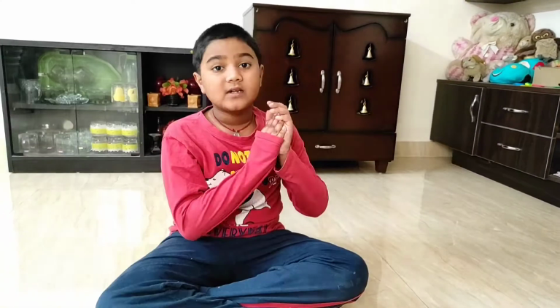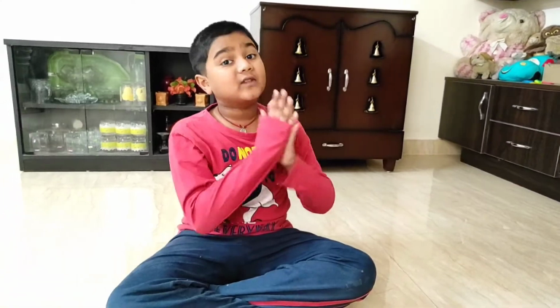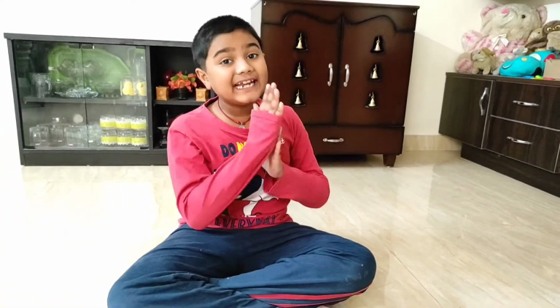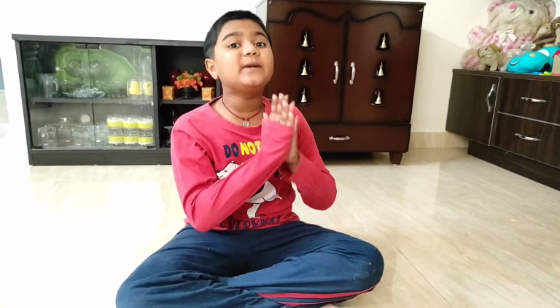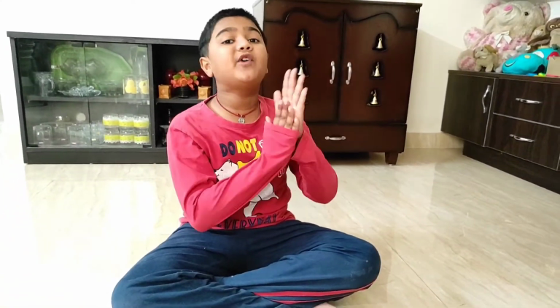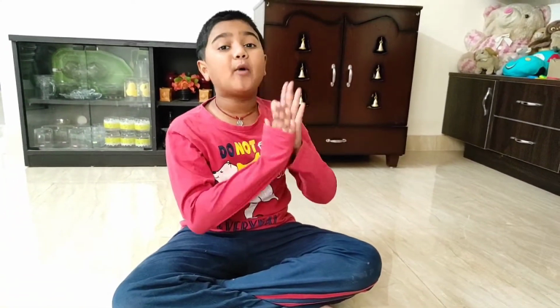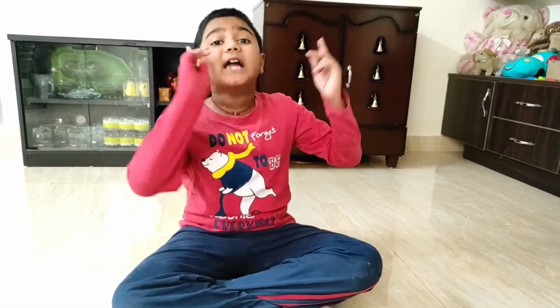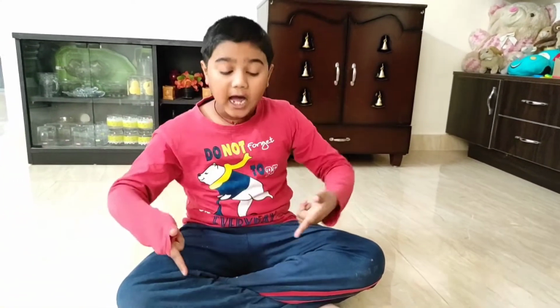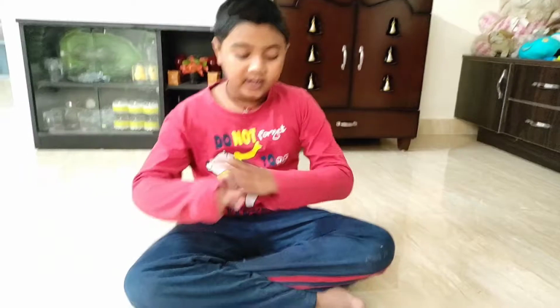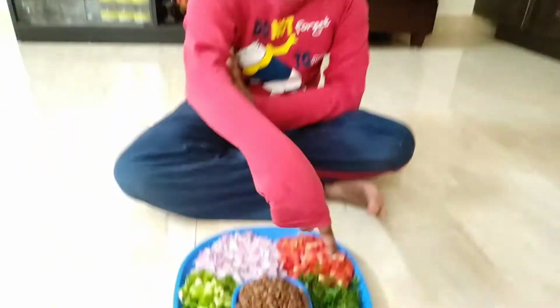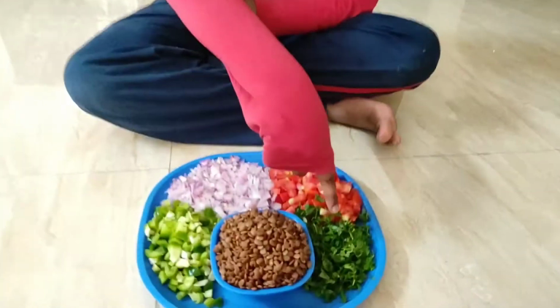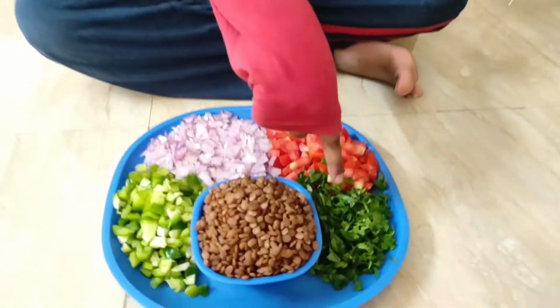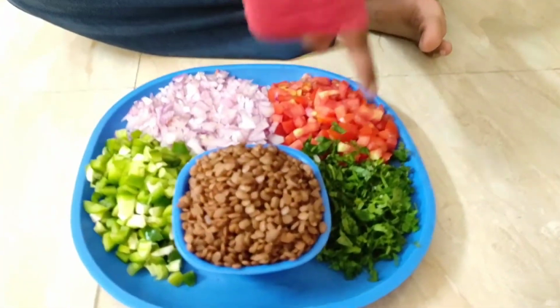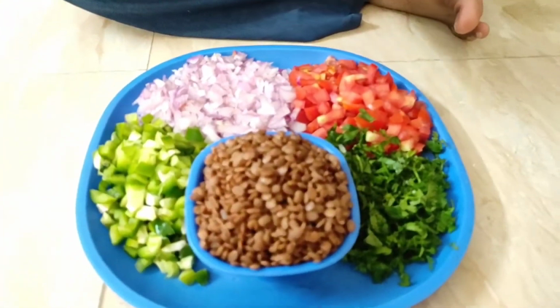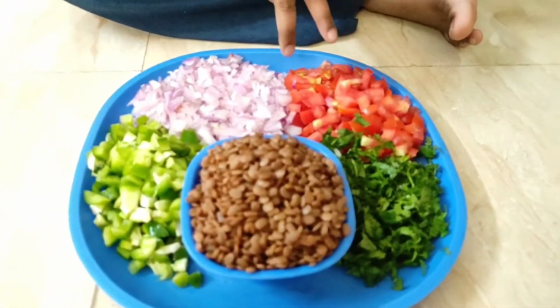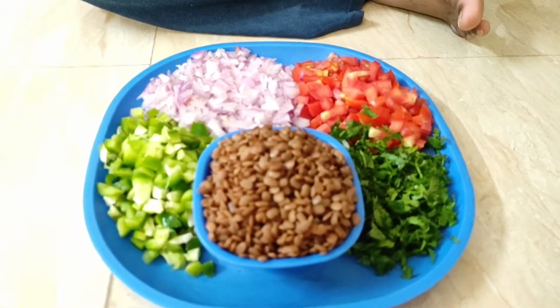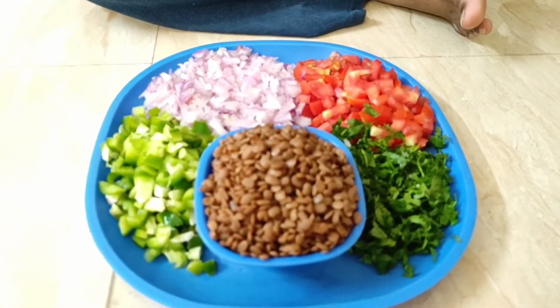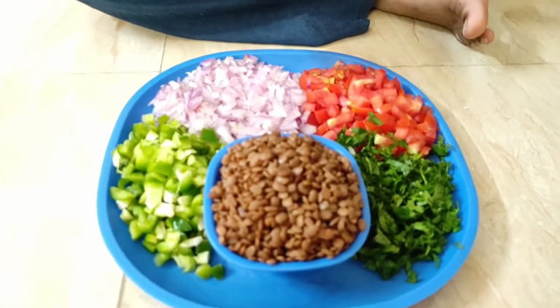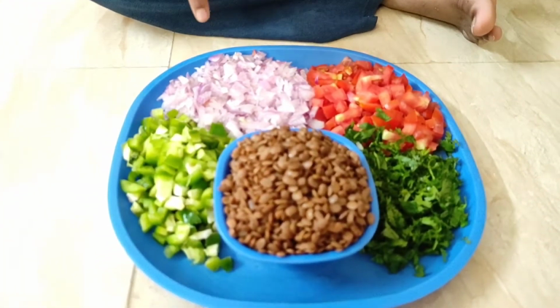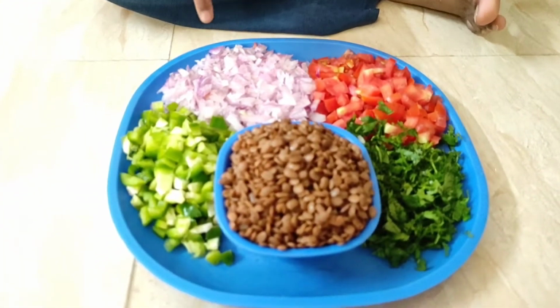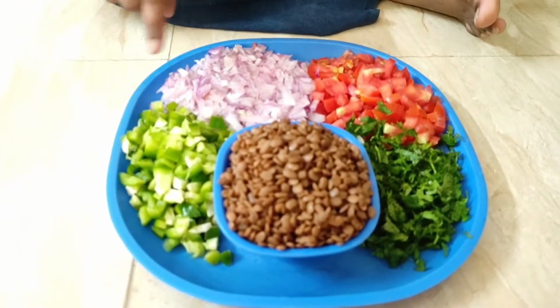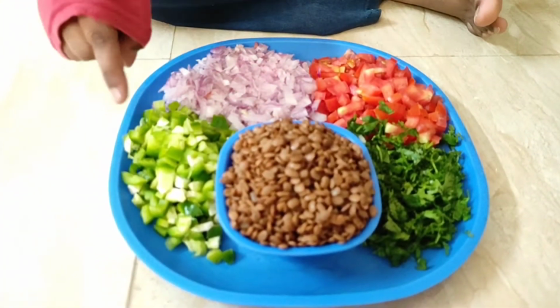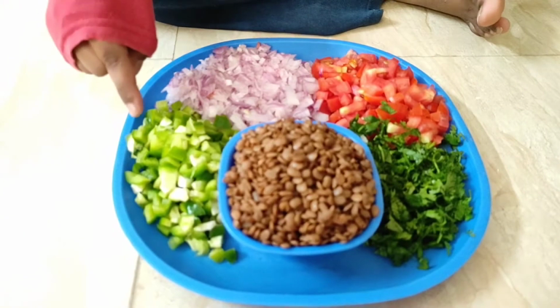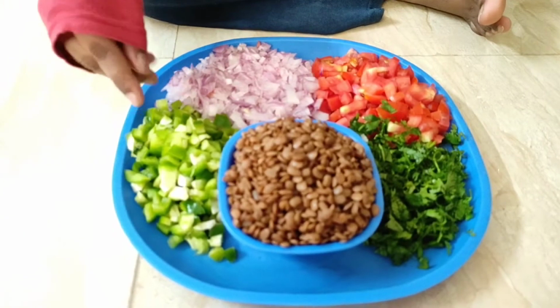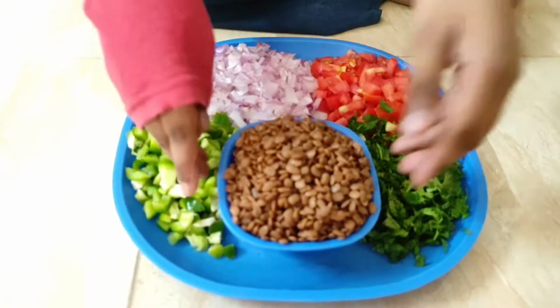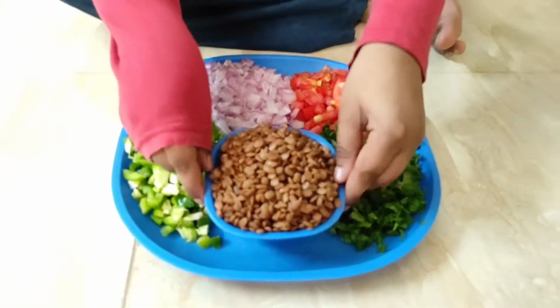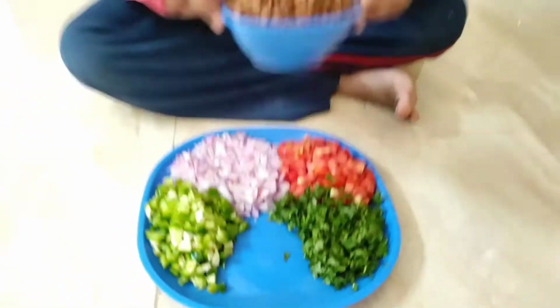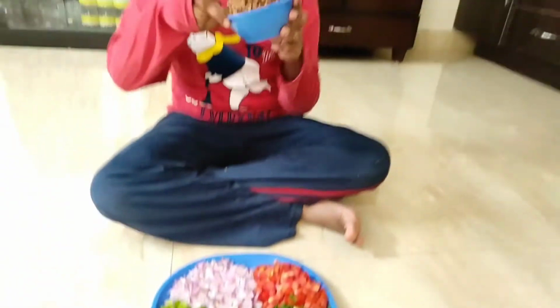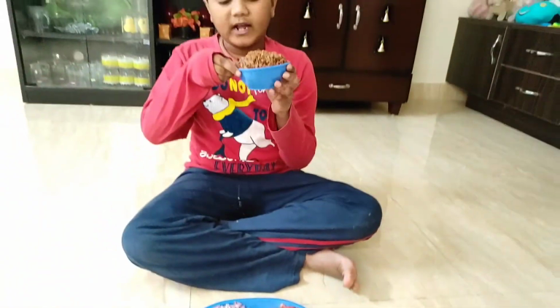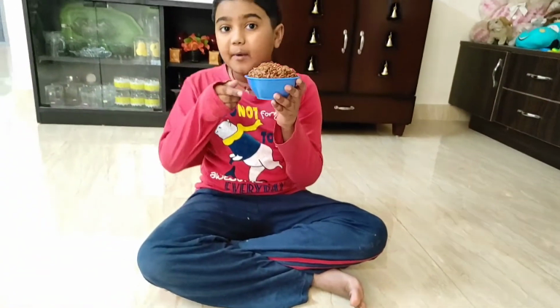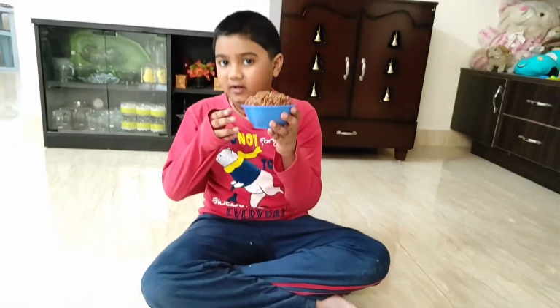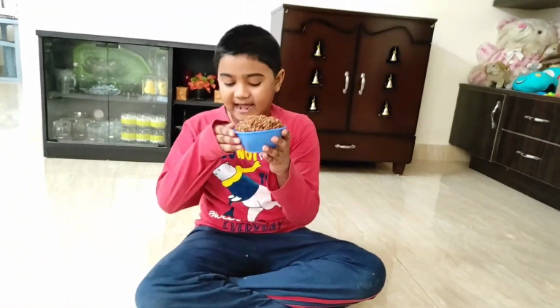So the ingredients we need for Pav Bhaji are chopped coriander, 2 chopped tomatoes, 2 chopped onions, 1 chopped capsicum, and 1 cup of Pav Bhaji masala.